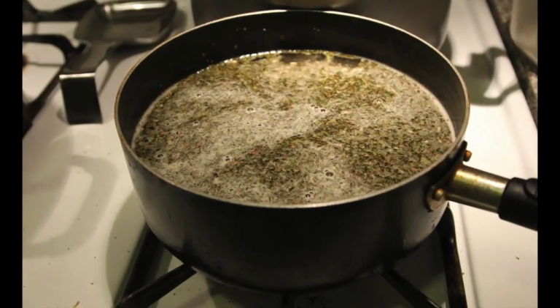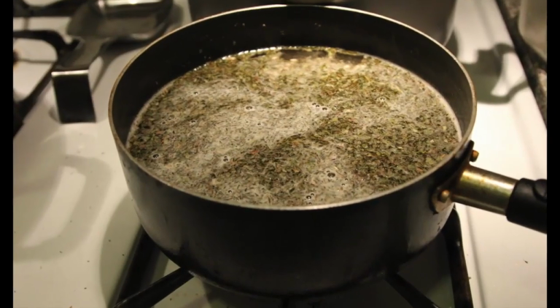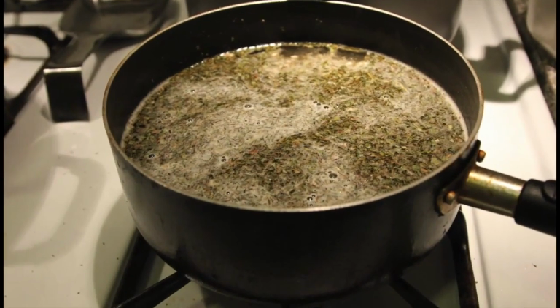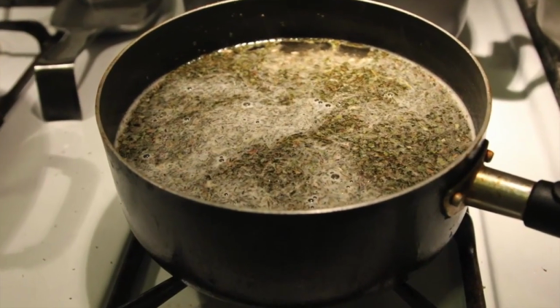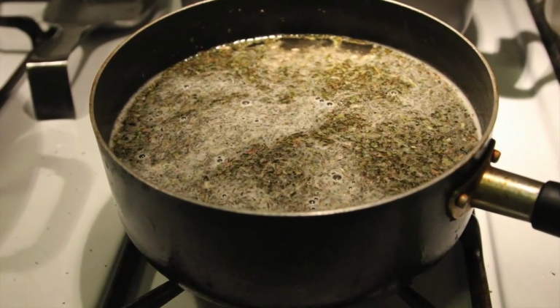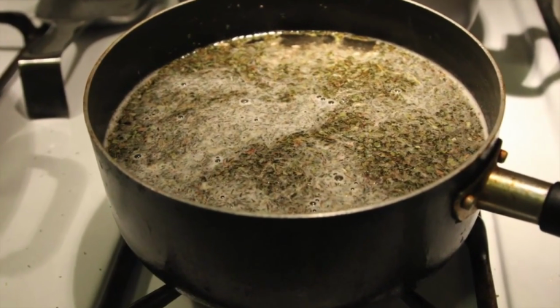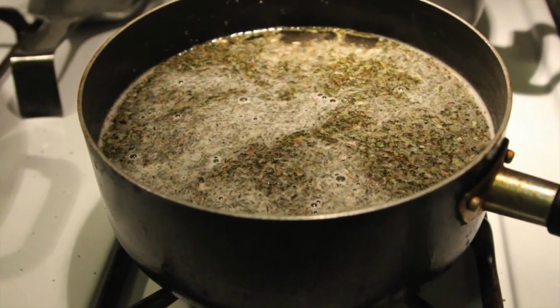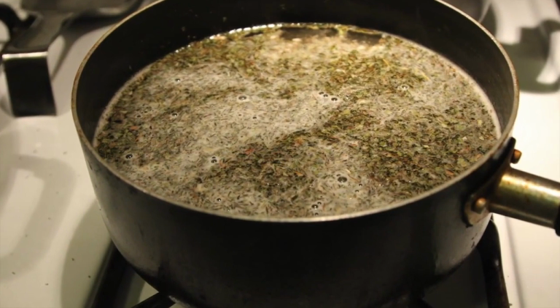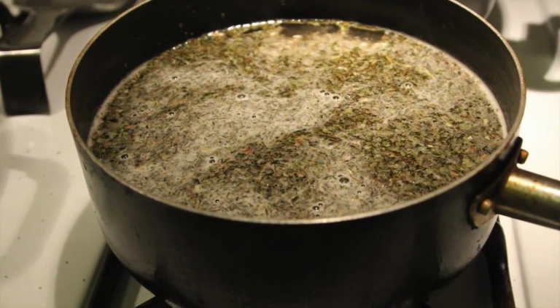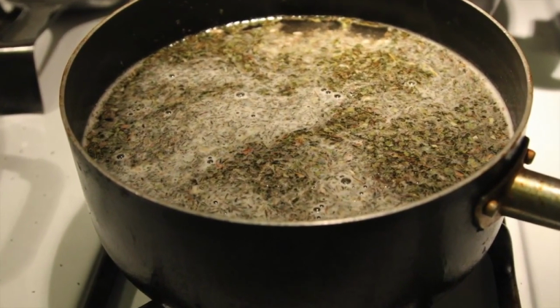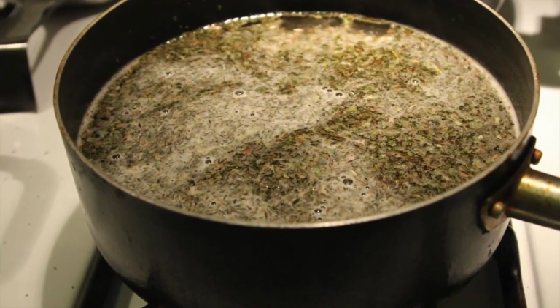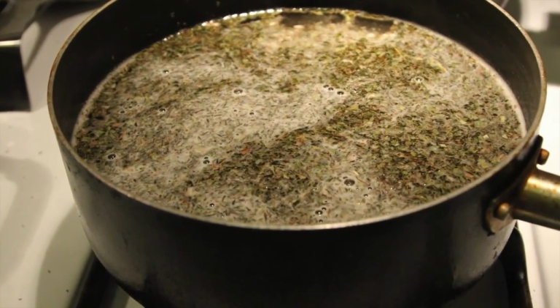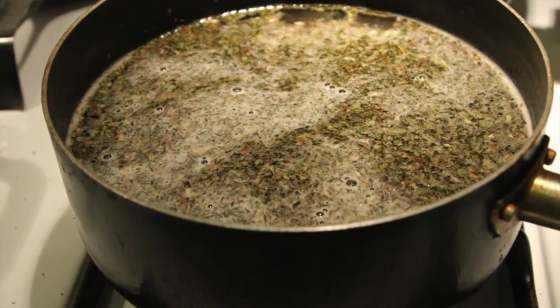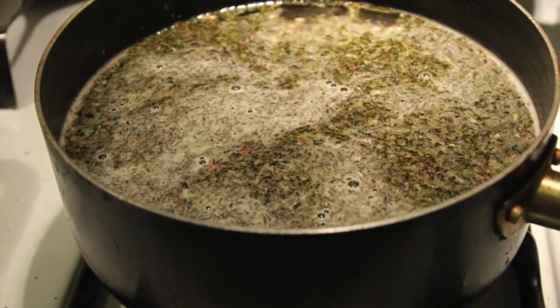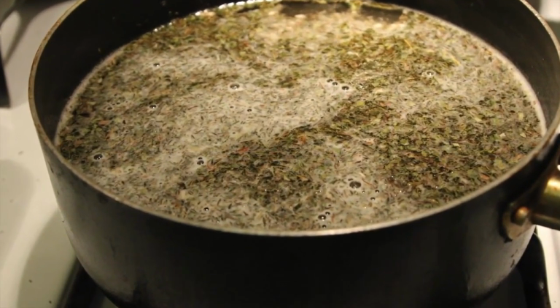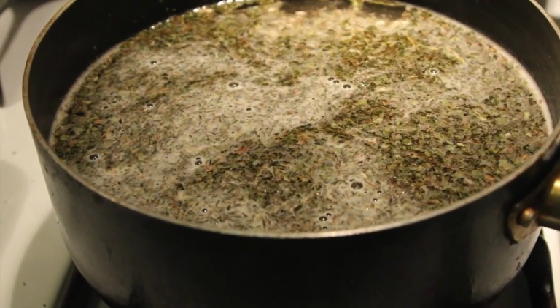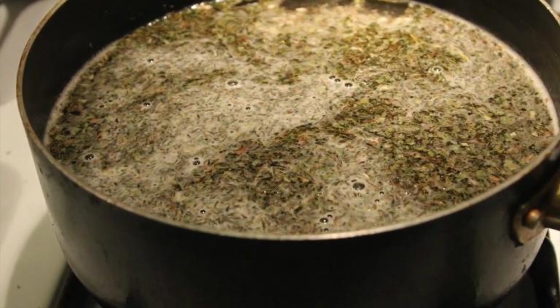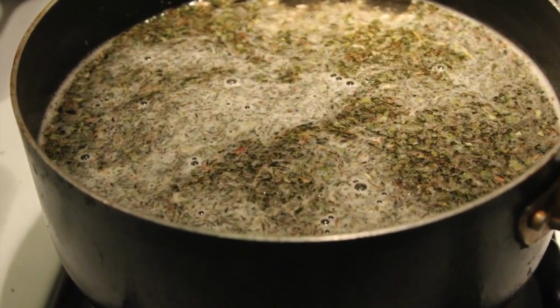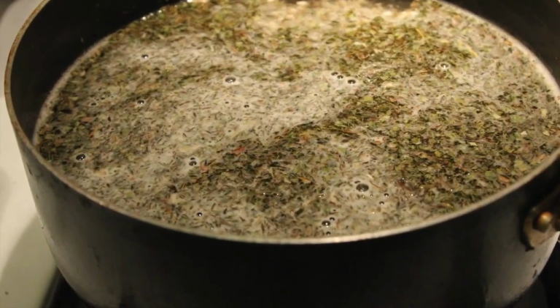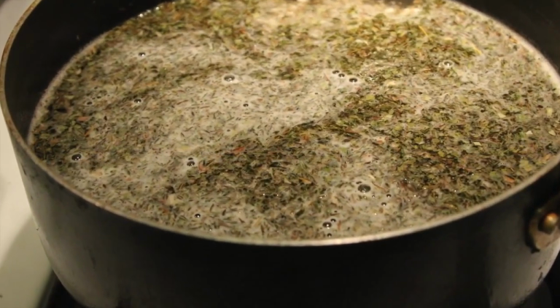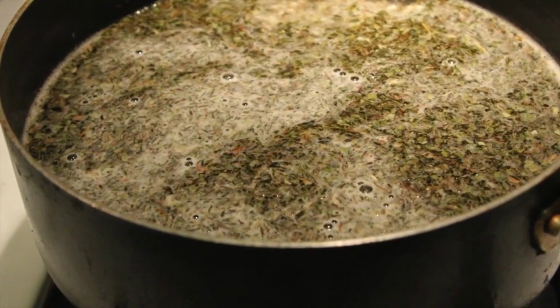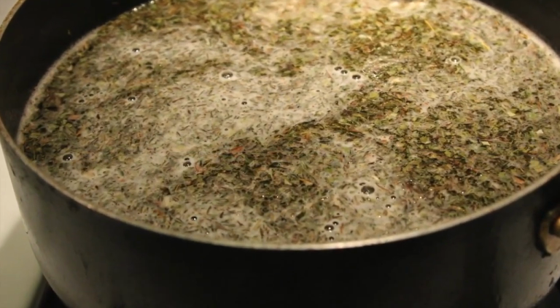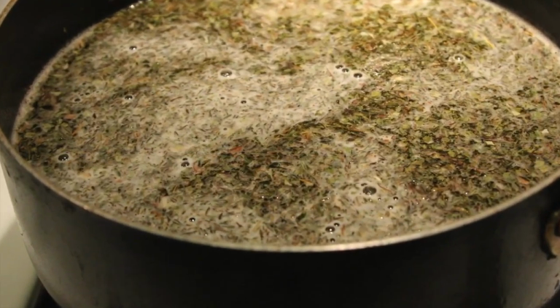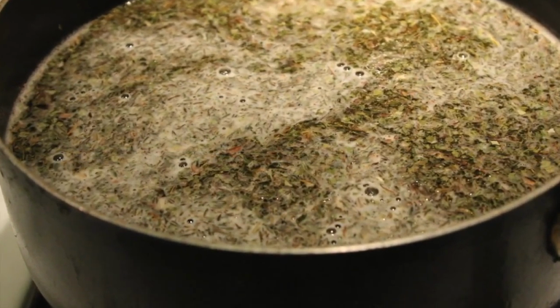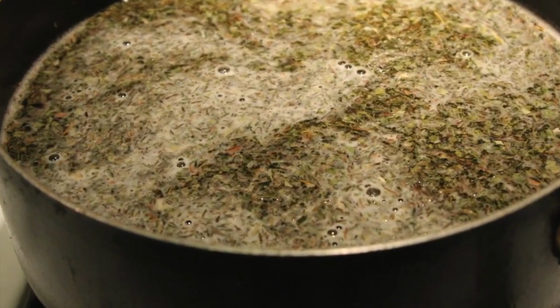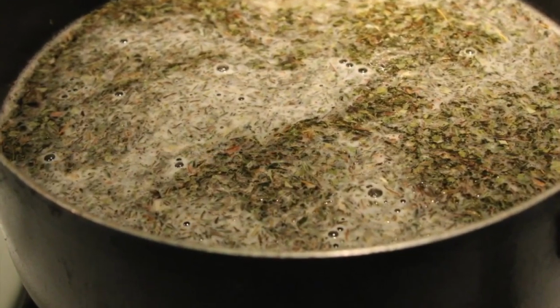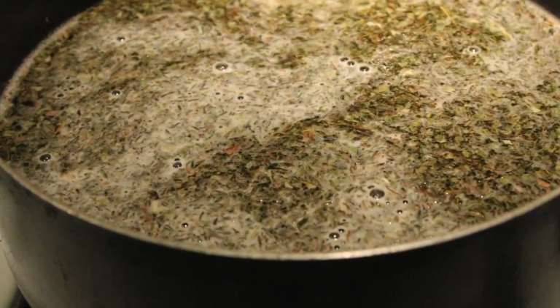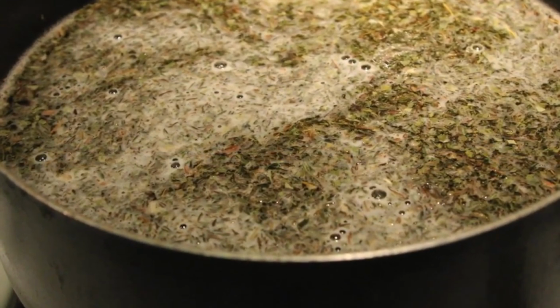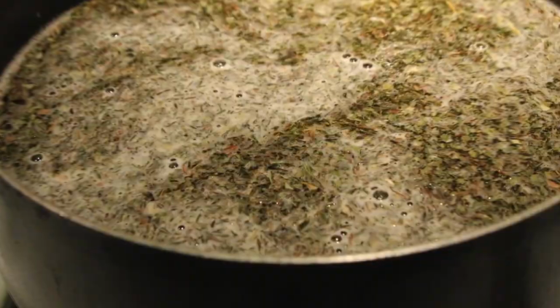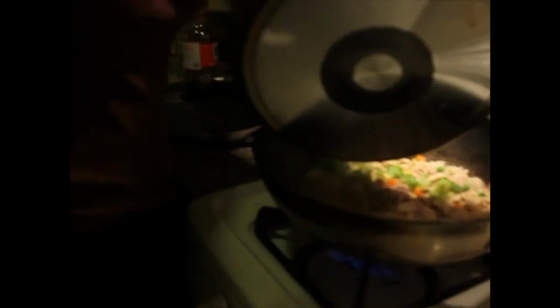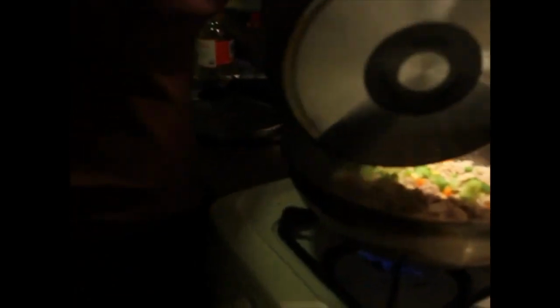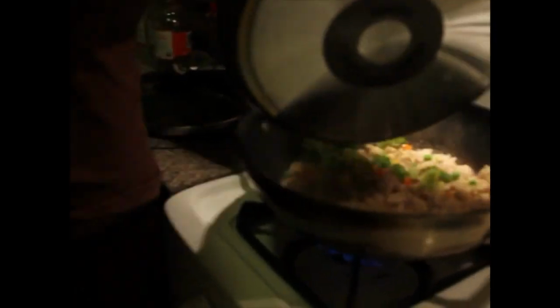And just cook it up. Now you're going to do your broth. Basically you just take one to two tablespoons of each ingredient and just mix it all in there.